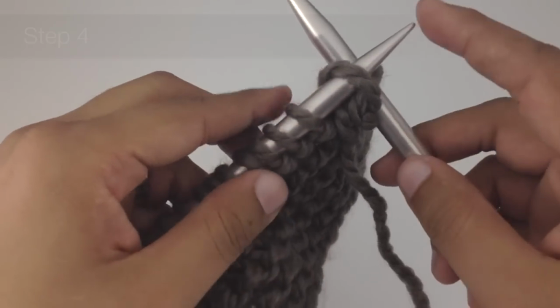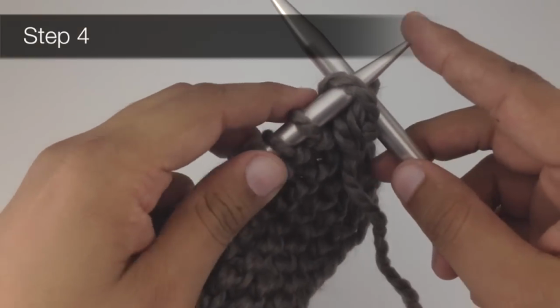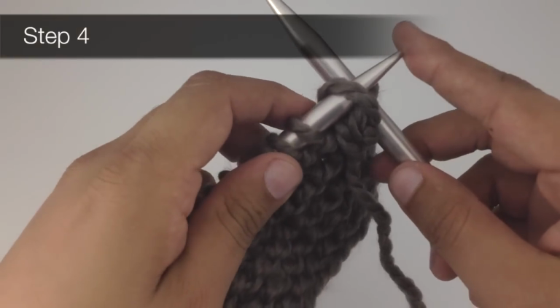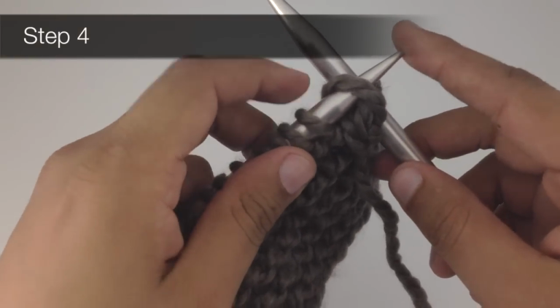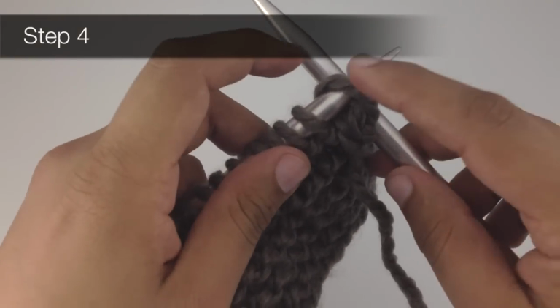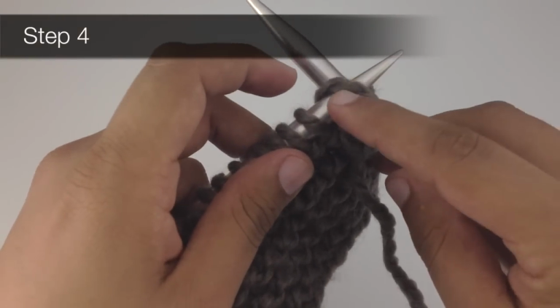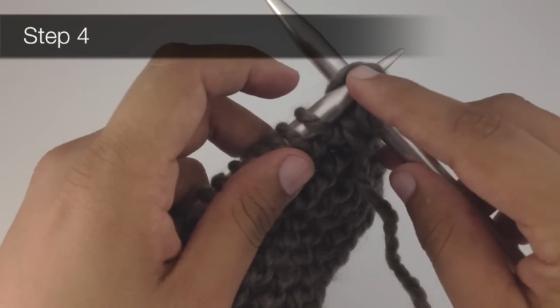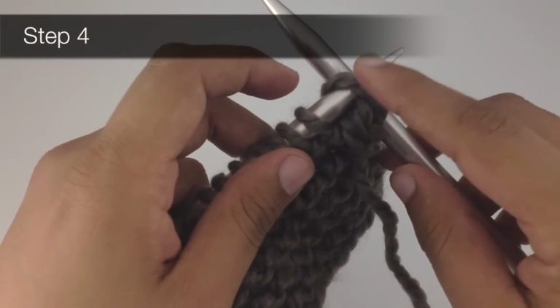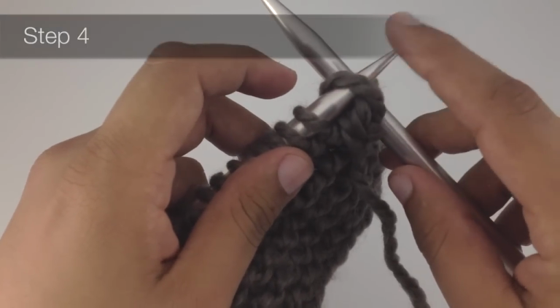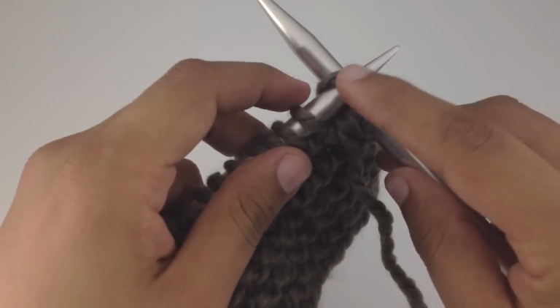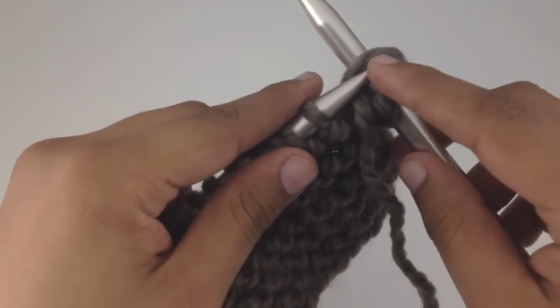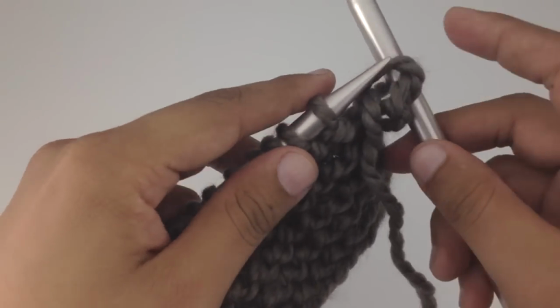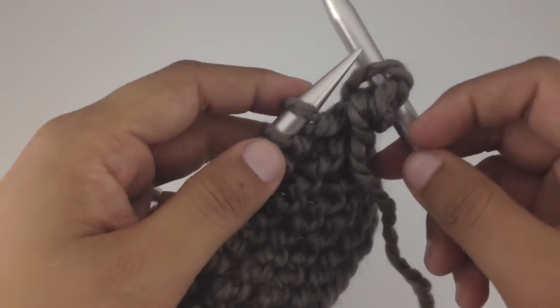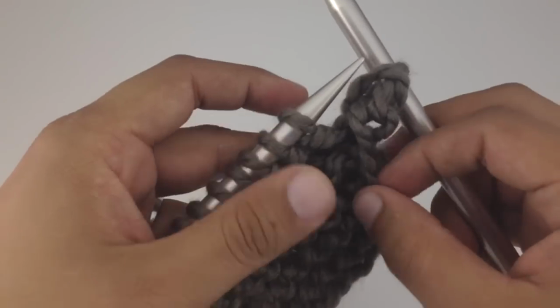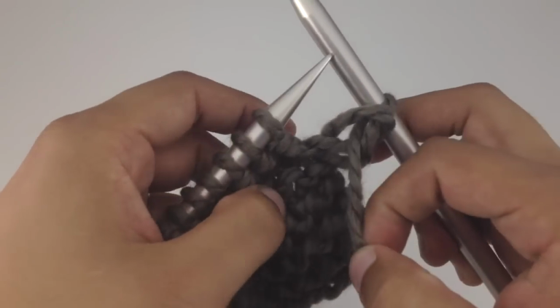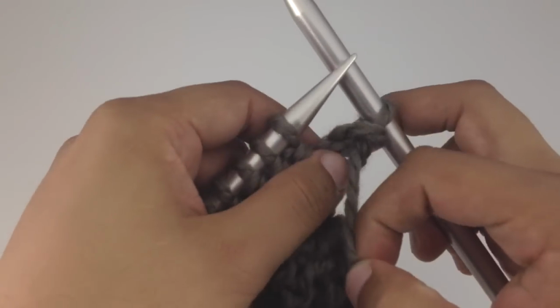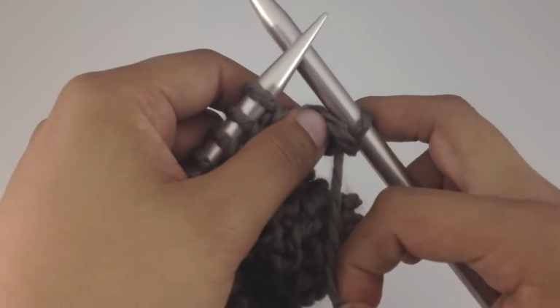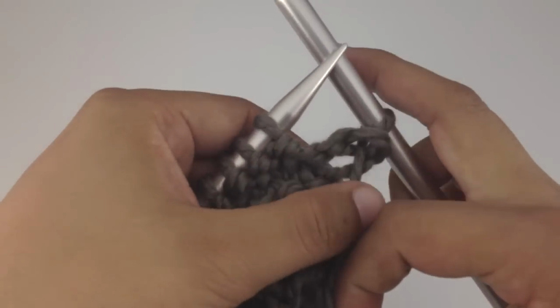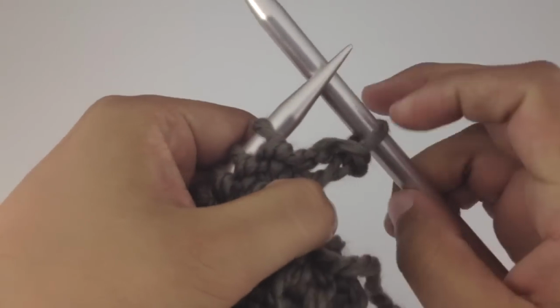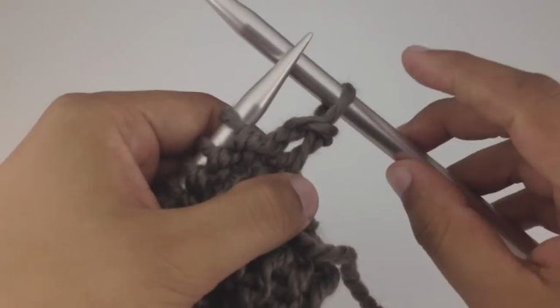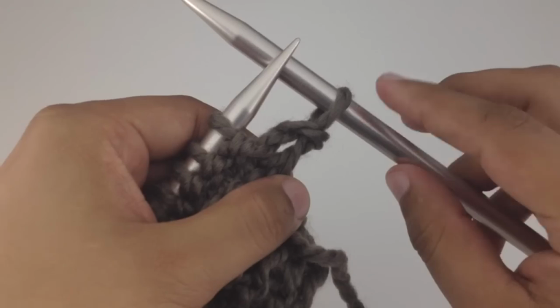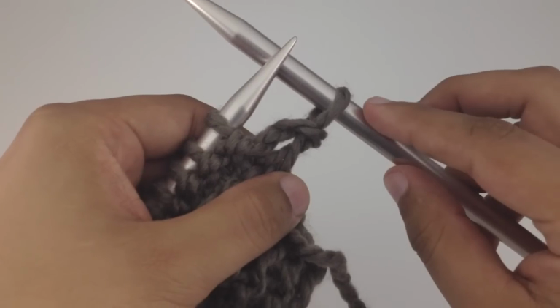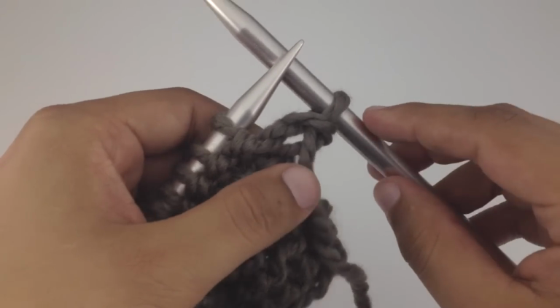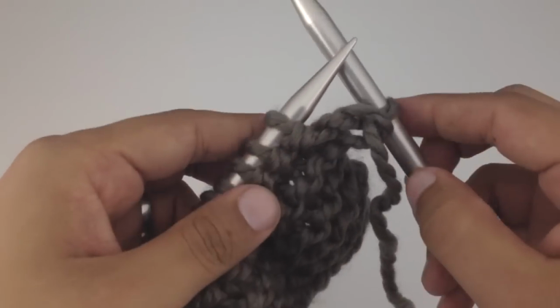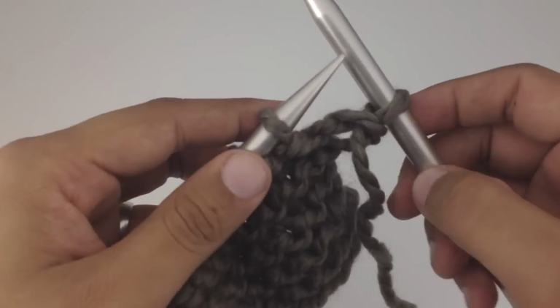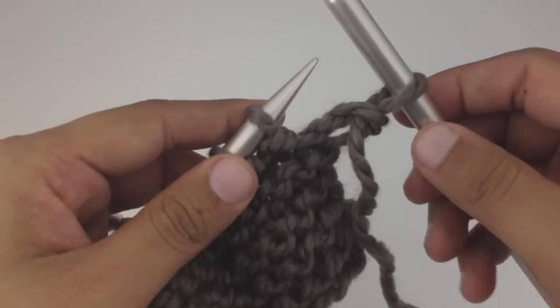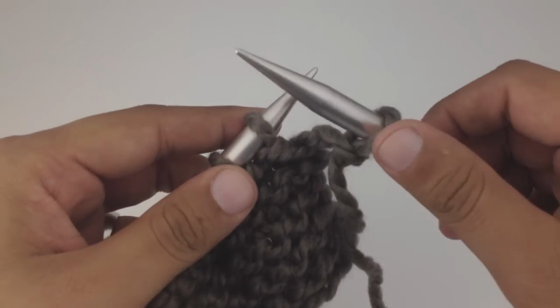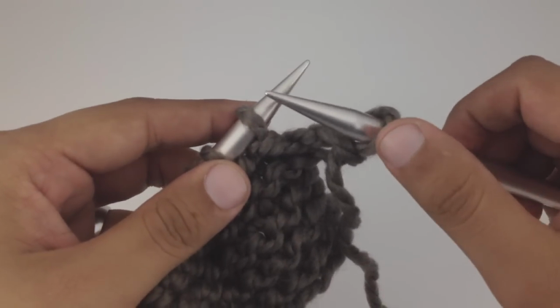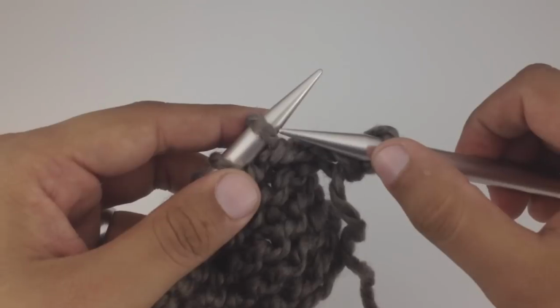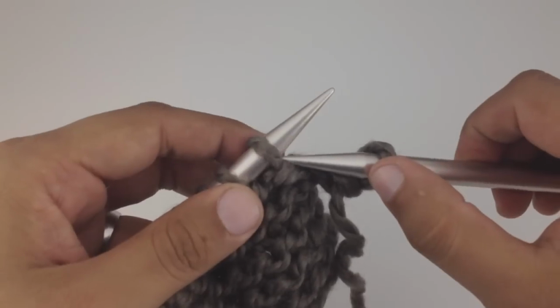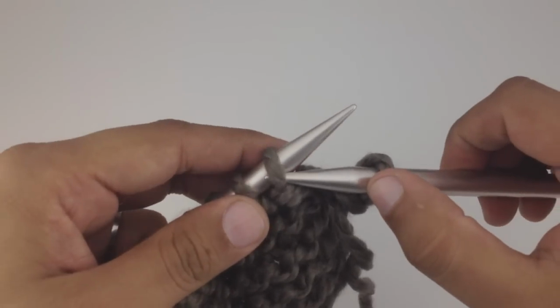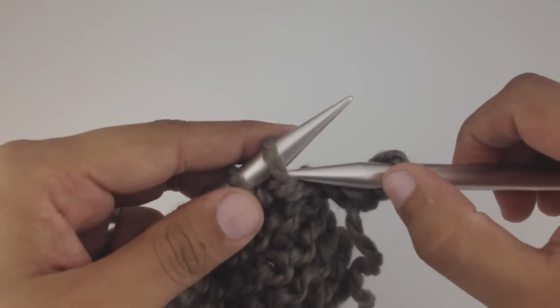For step four, we're going to pull the stitch off of our main needle, which will transfer the stitch to our working needle. Let's do that again — we're going to take the working needle and go in purlwise.